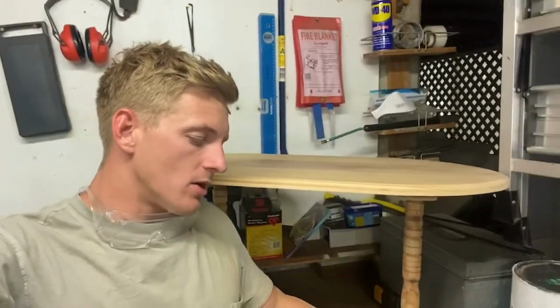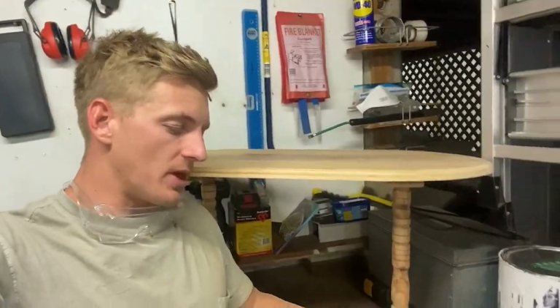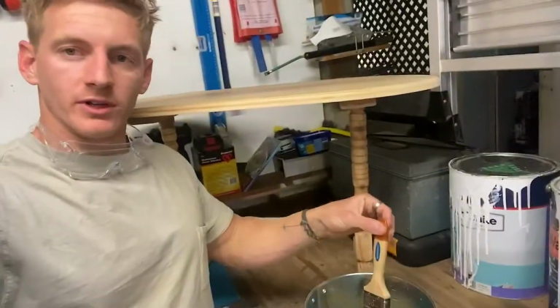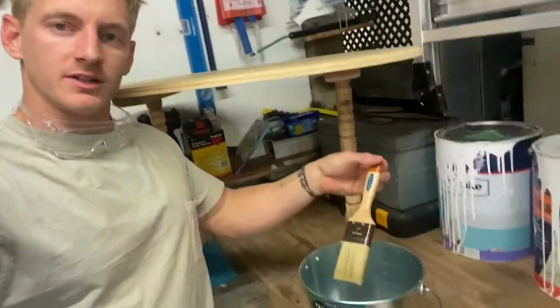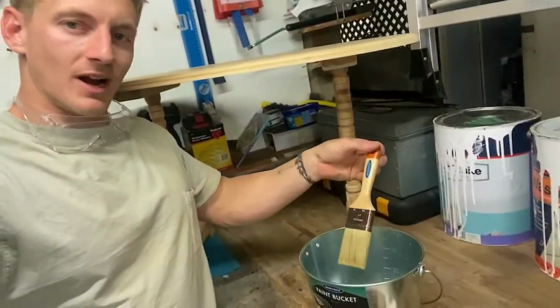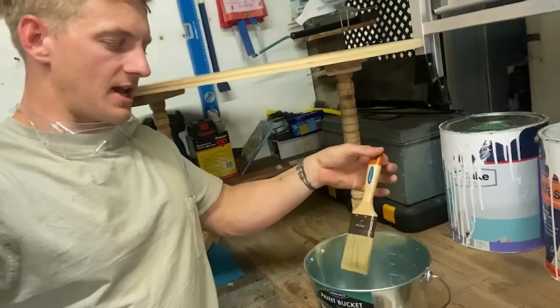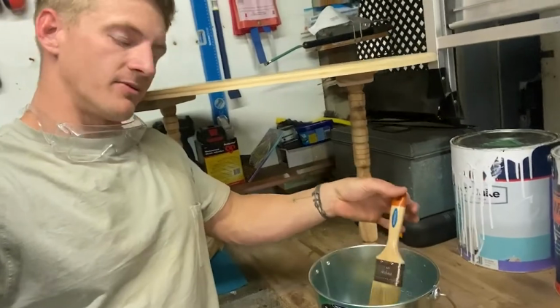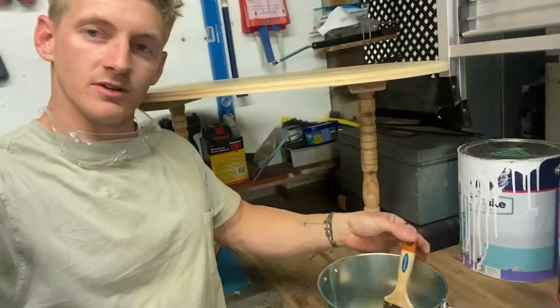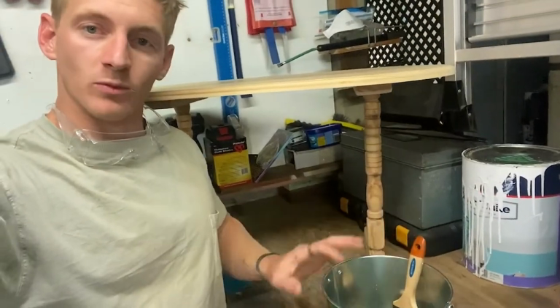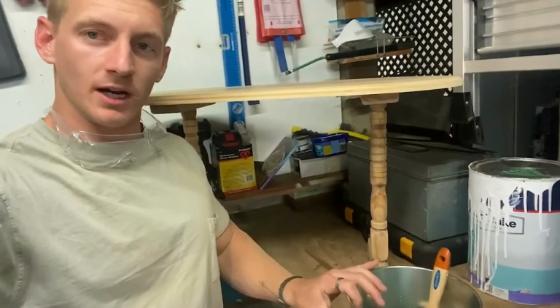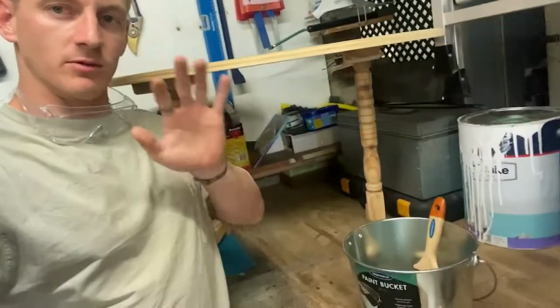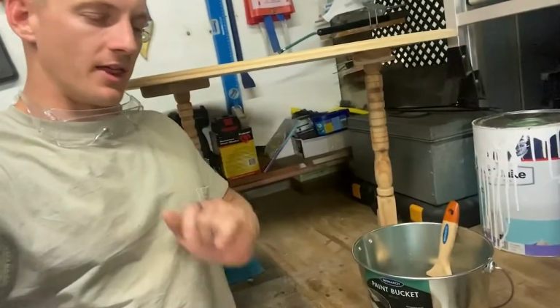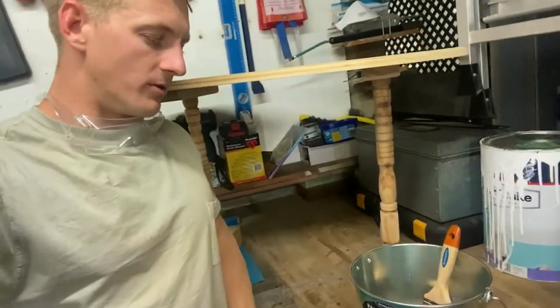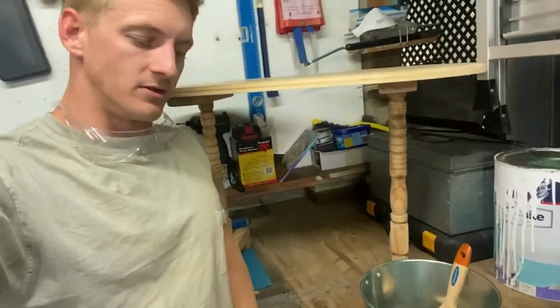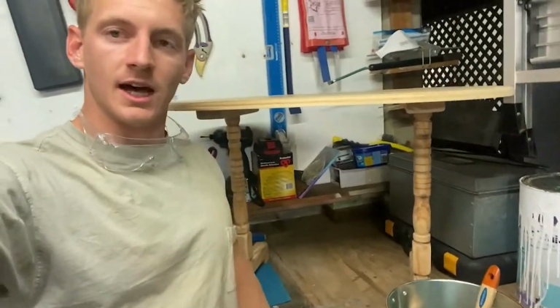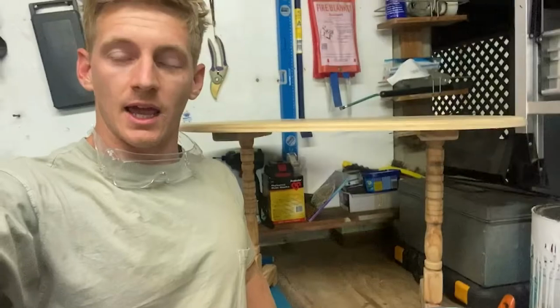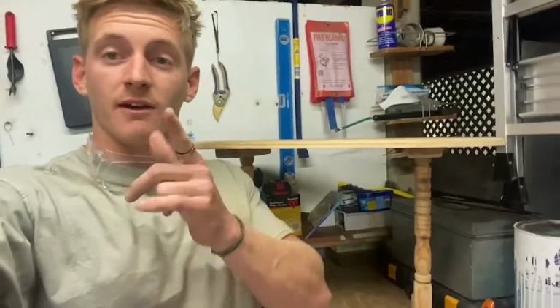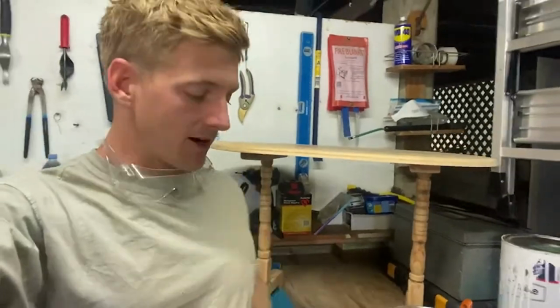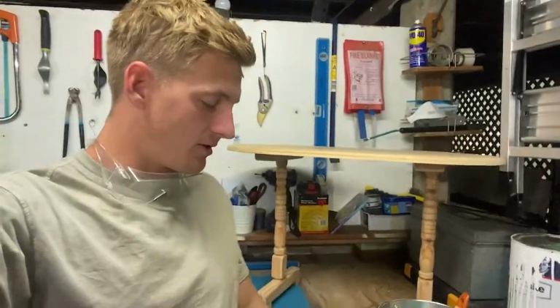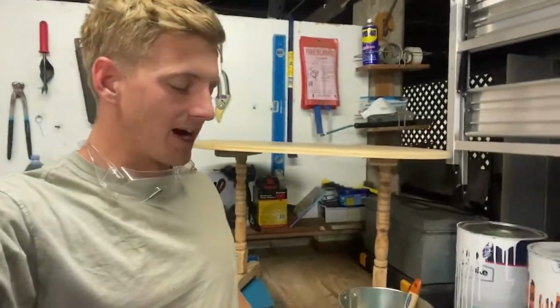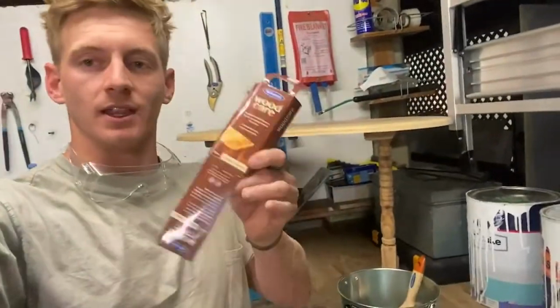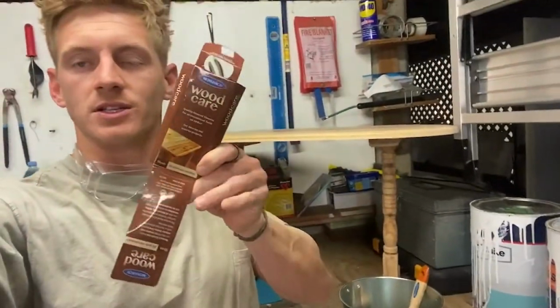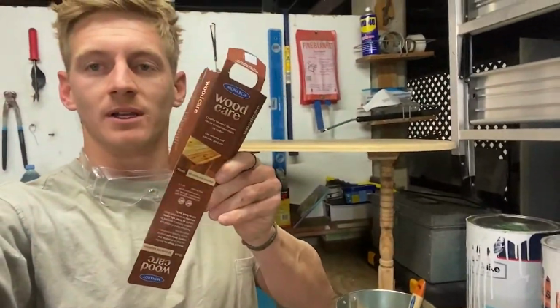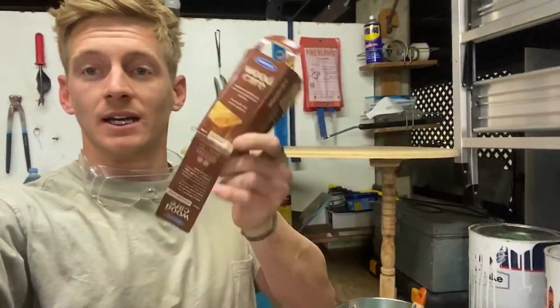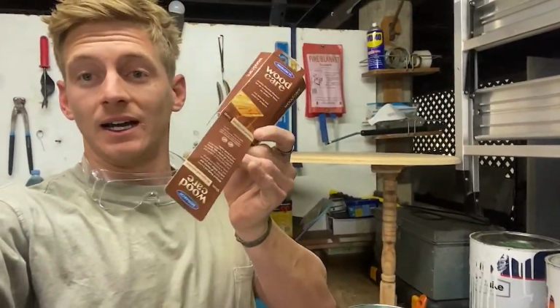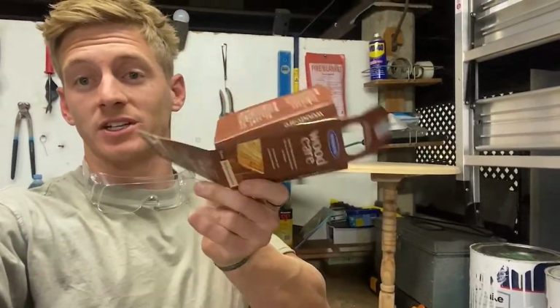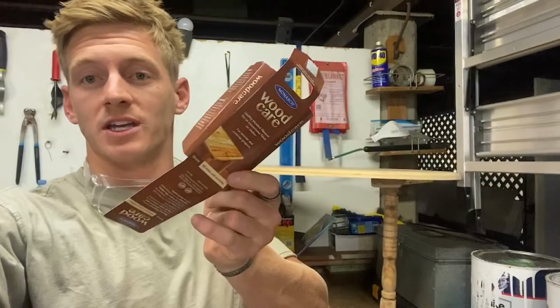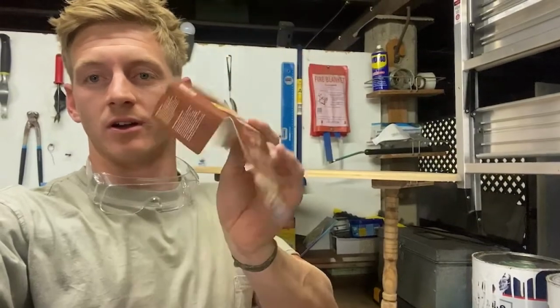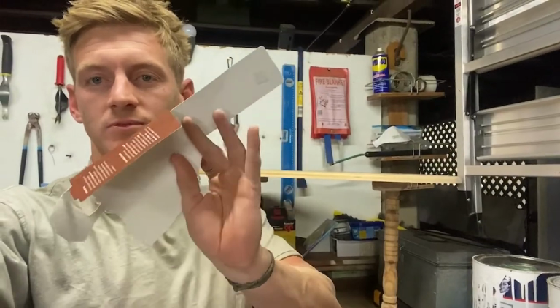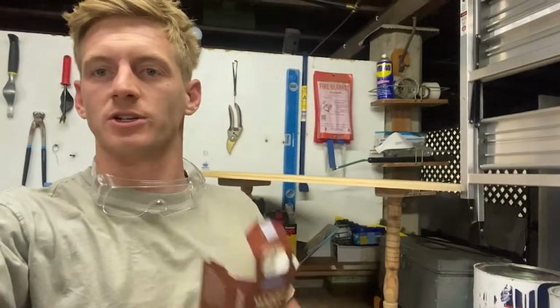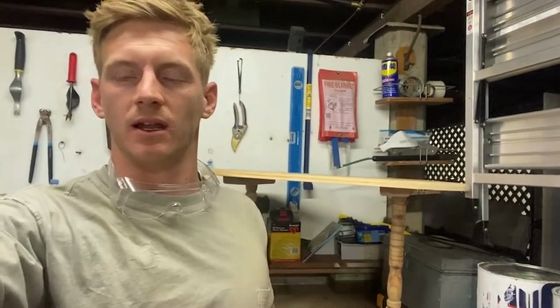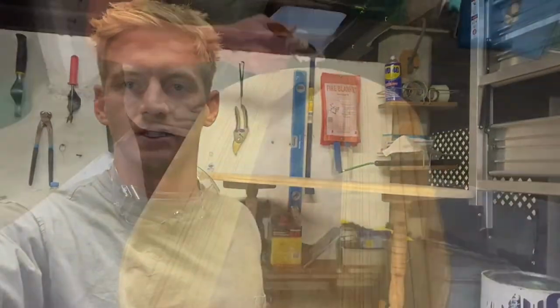Quick tip though — it's a really good idea to soak your brush for 10 minutes before you use it in some water. Obviously you want to dry that well before you do start. And a fun fact for you, the packaging that the brushes come in is actually a brush keeper. So tuck your brush back in there after you've done it.